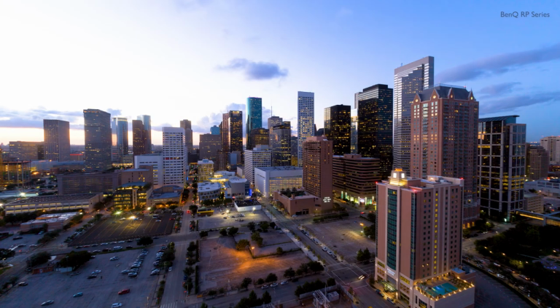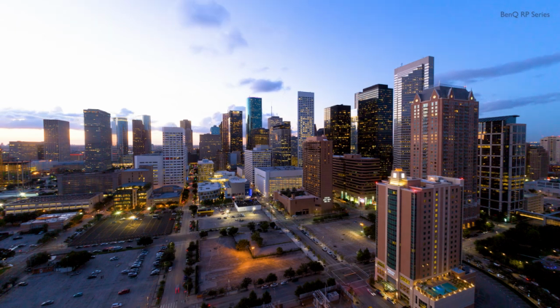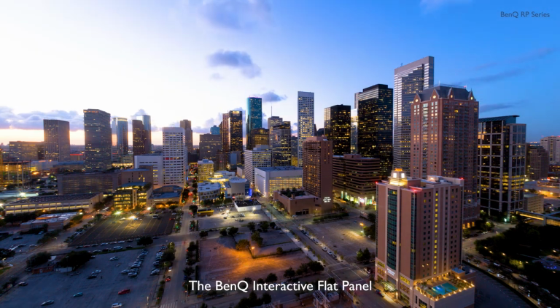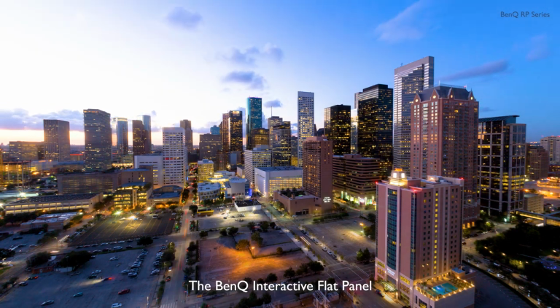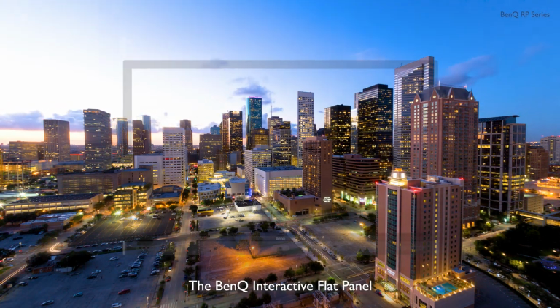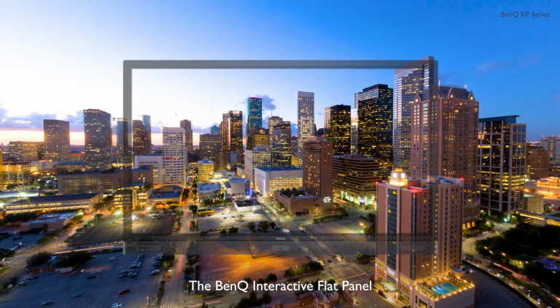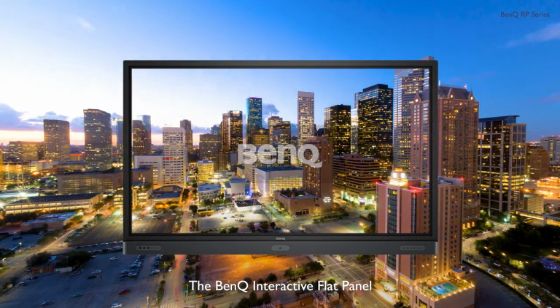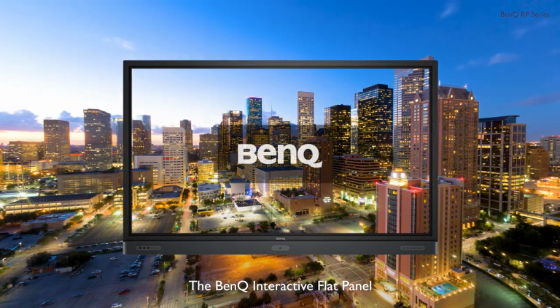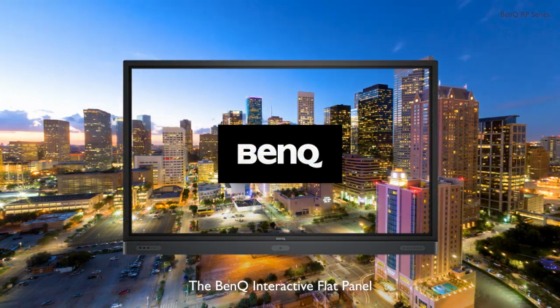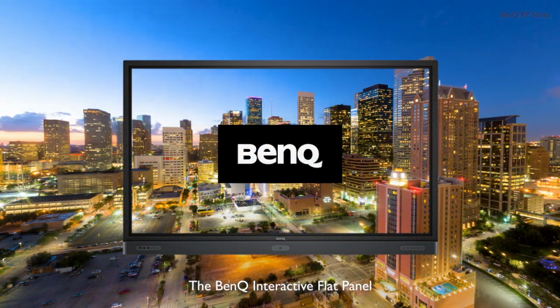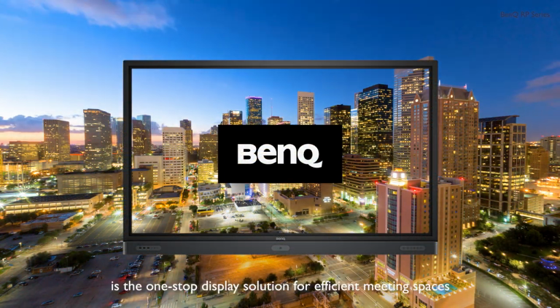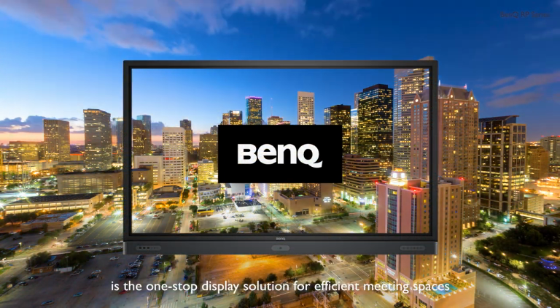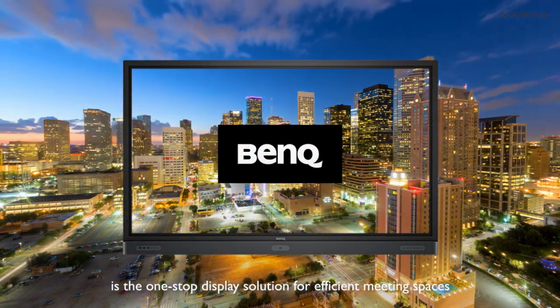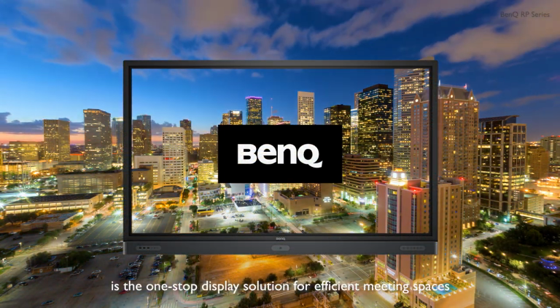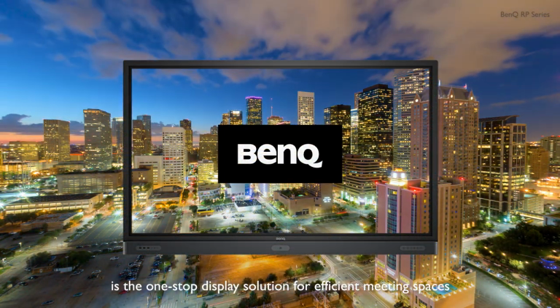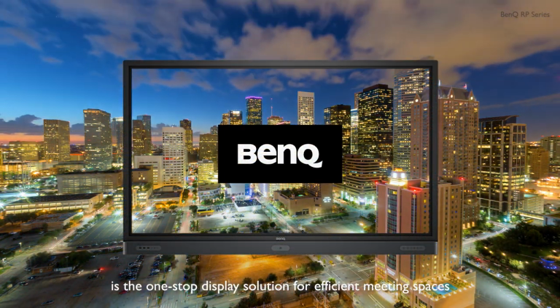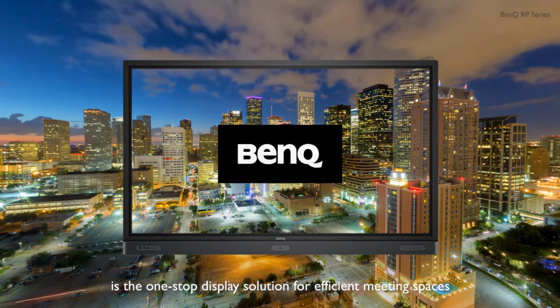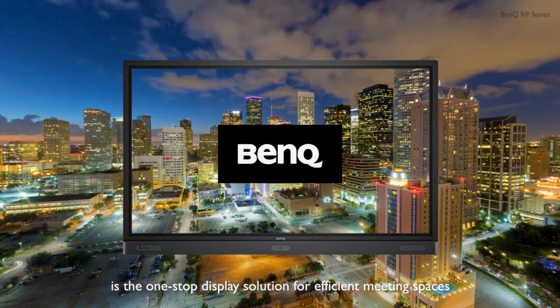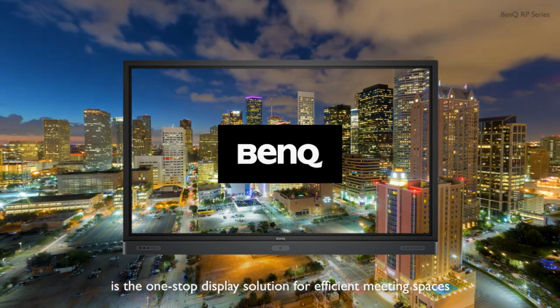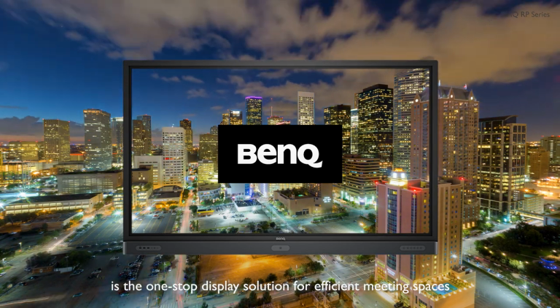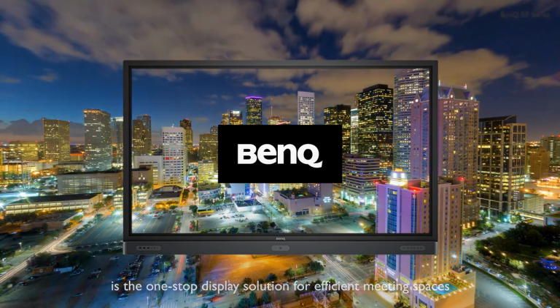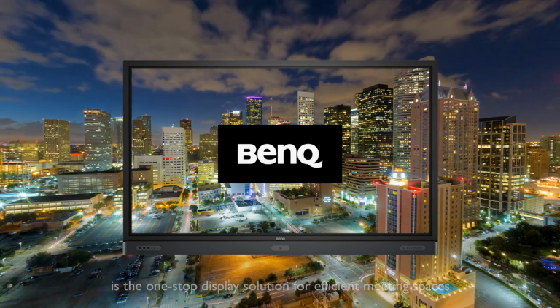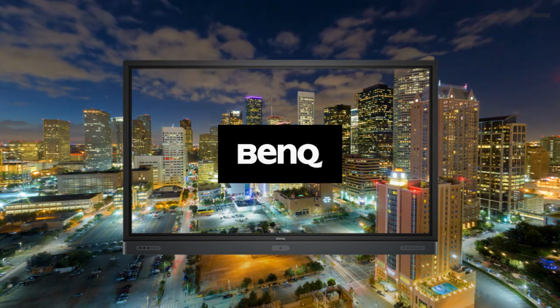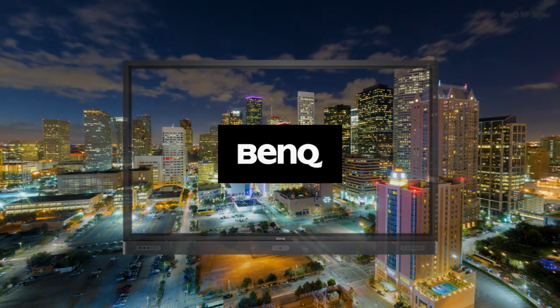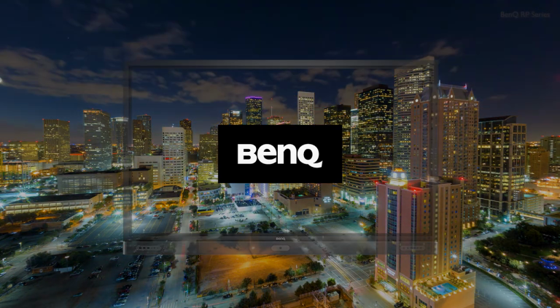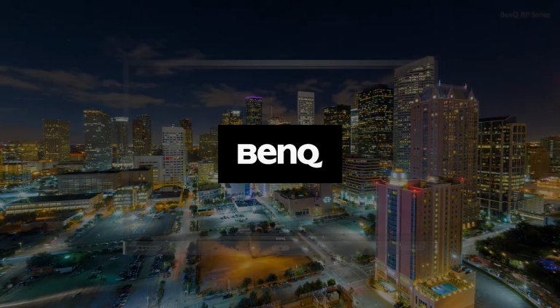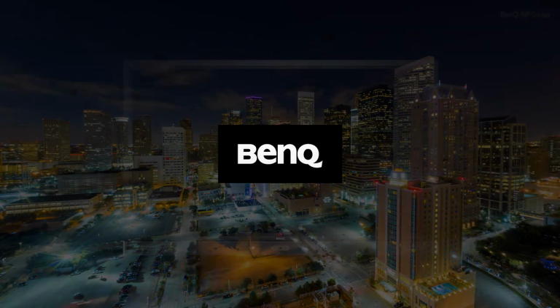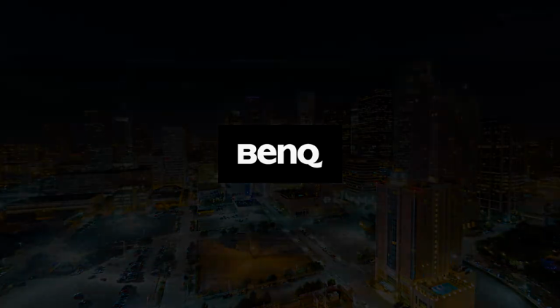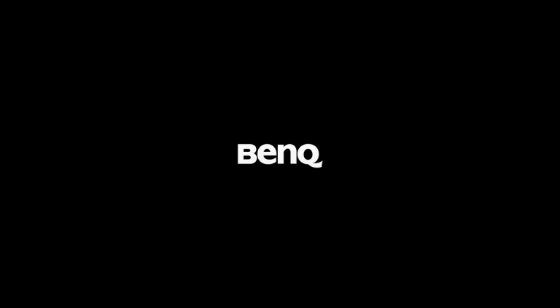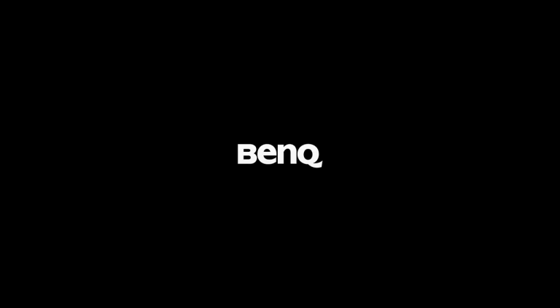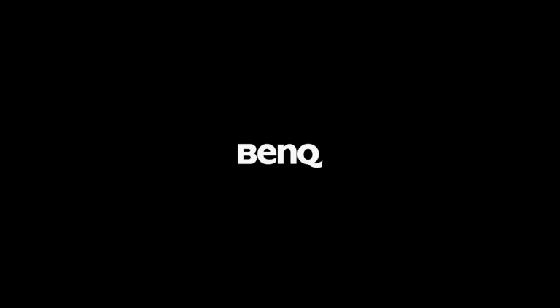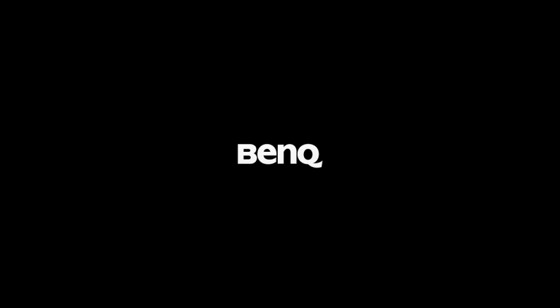The BenQ Interactive Flat Panel is the one-stop display solution for efficient meeting spaces.